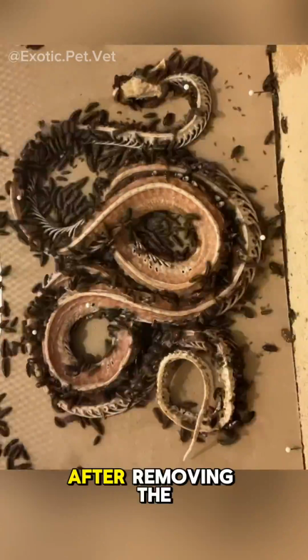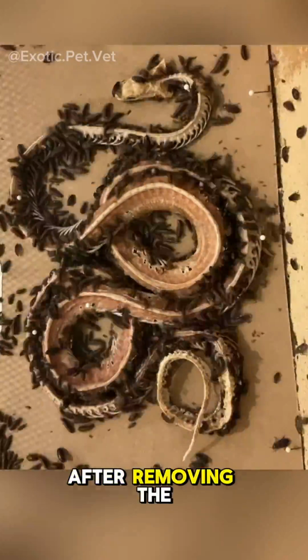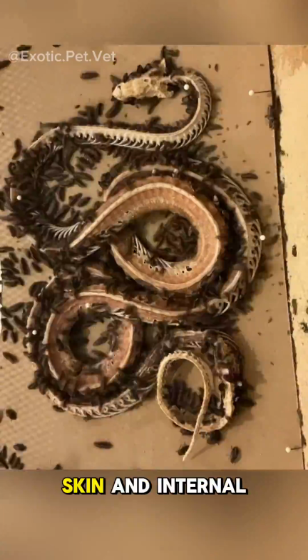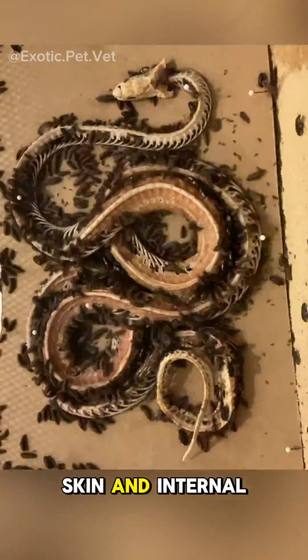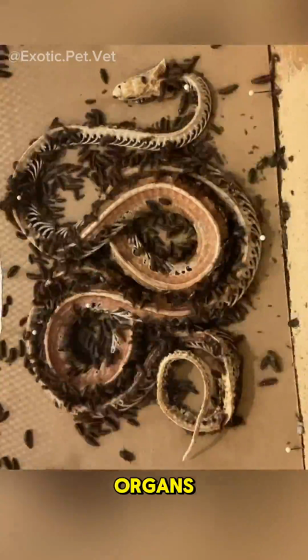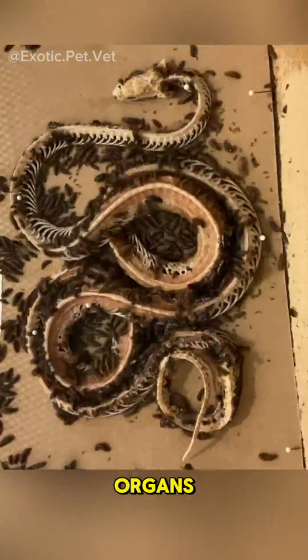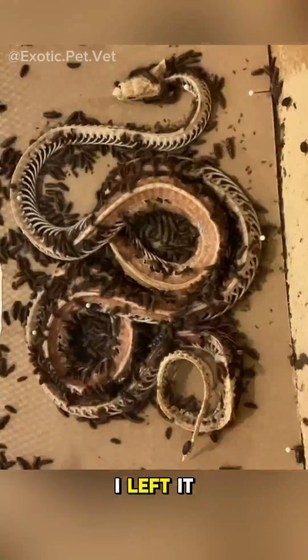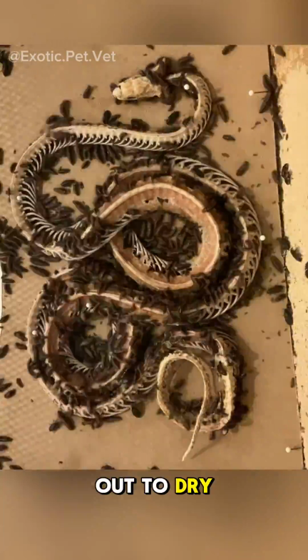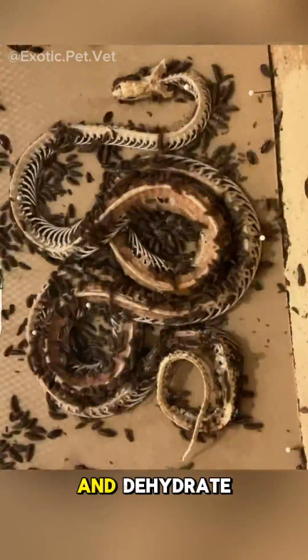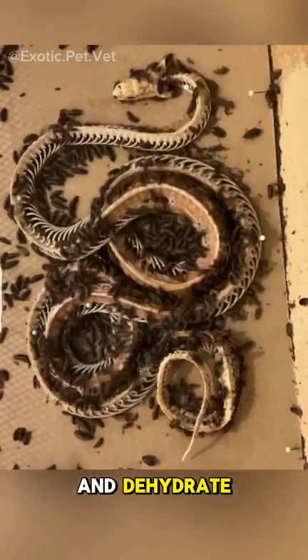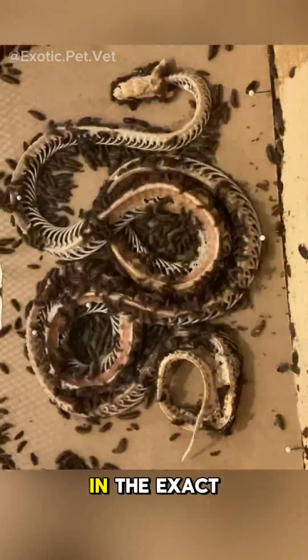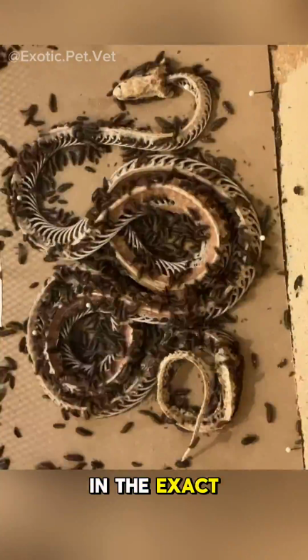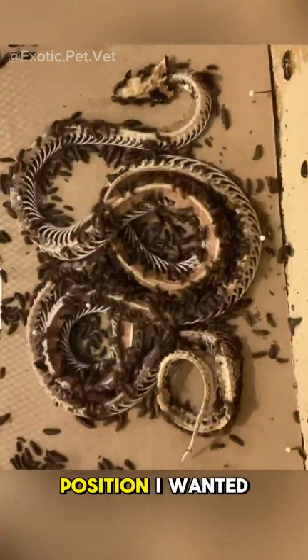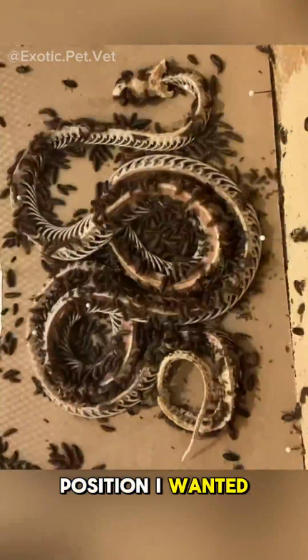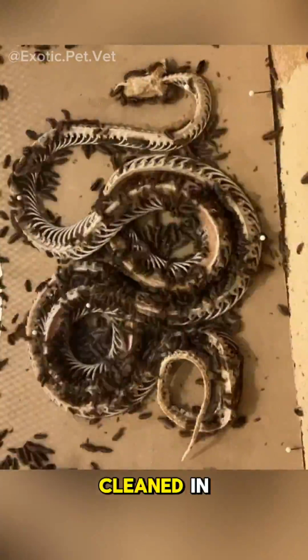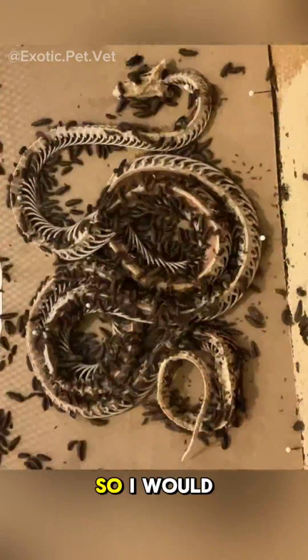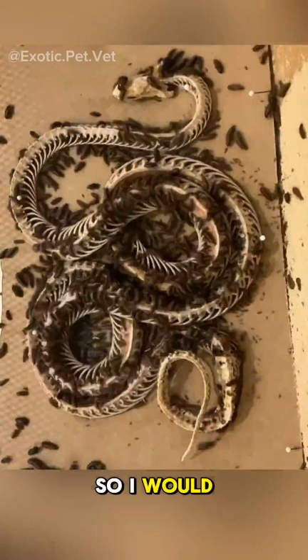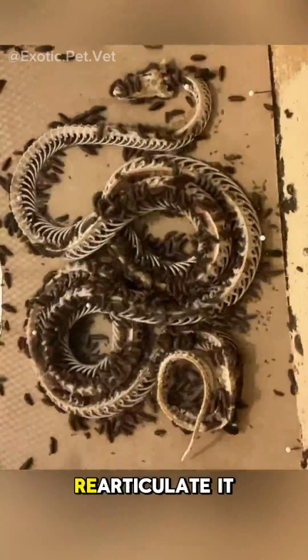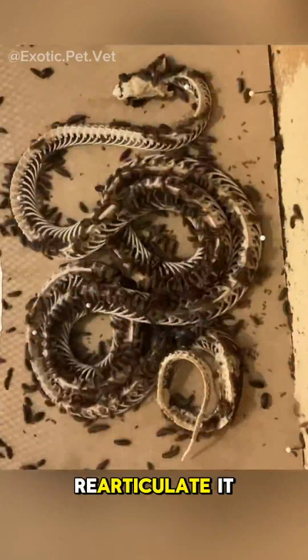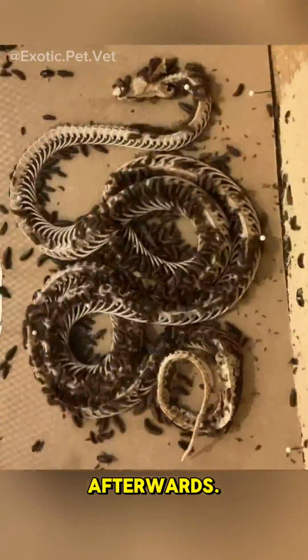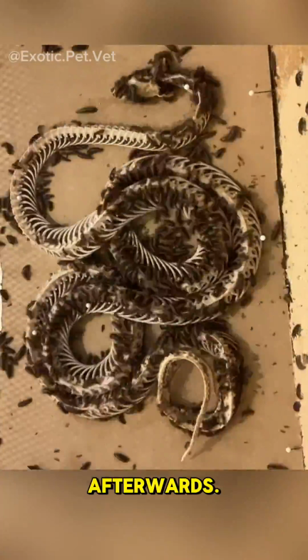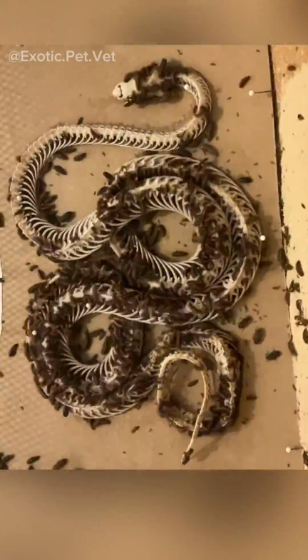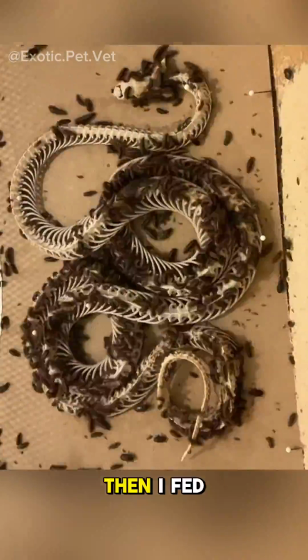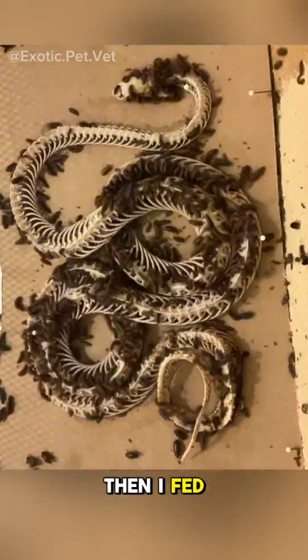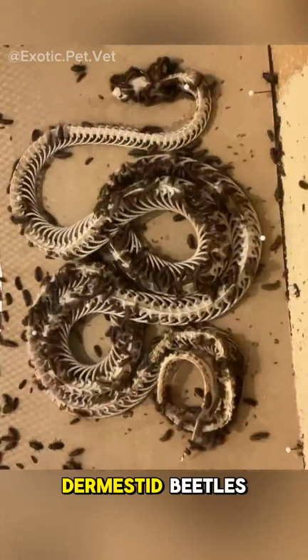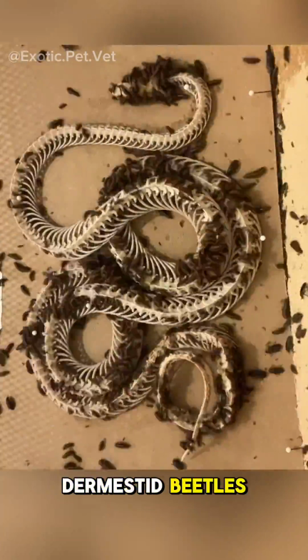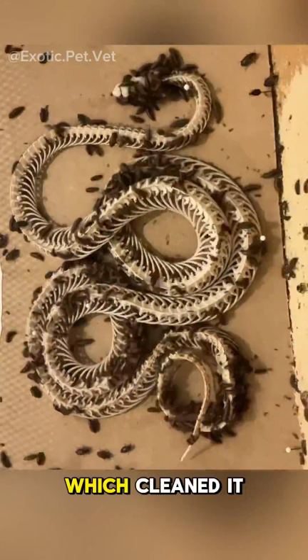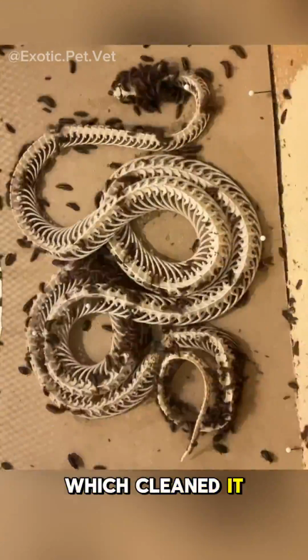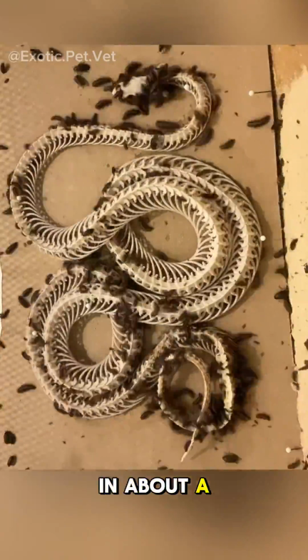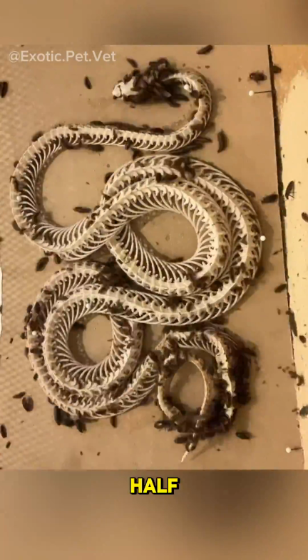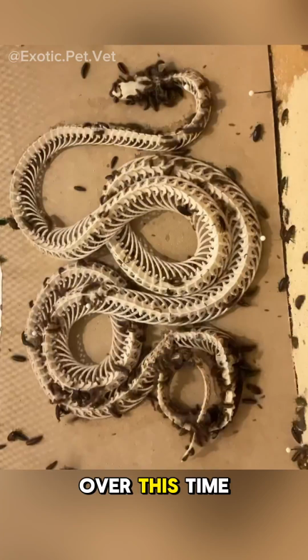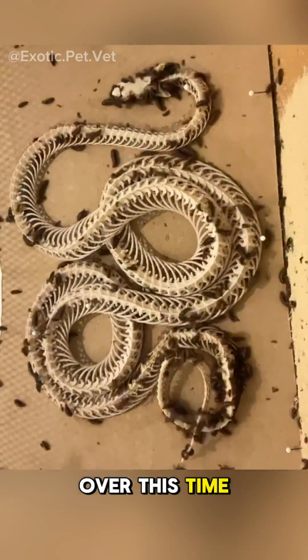After removing the skin and internal organs, I left it out to dry and dehydrate in the exact position I wanted it to be cleaned in, so I would not have to re-articulate it afterwards. Then I fed it to my Dermastid beetles, which cleaned it in about a day and a half over this time lapse.